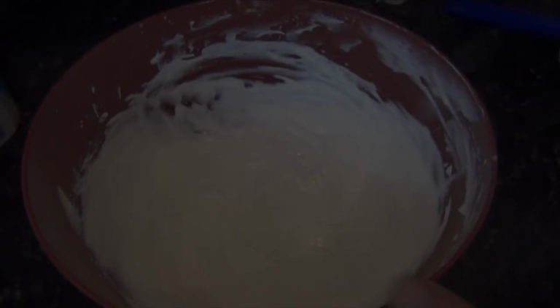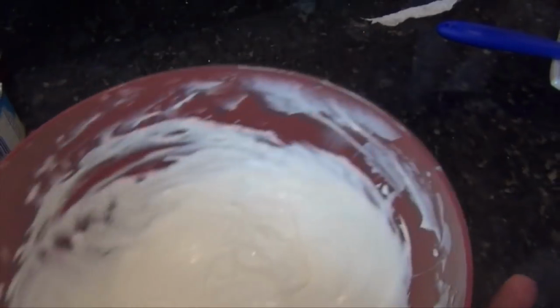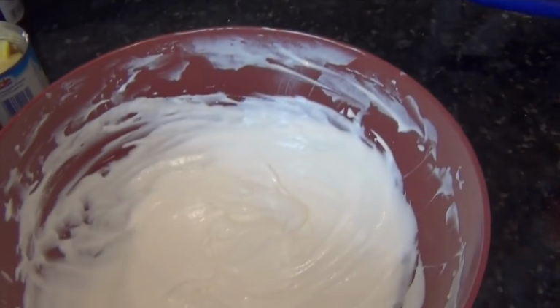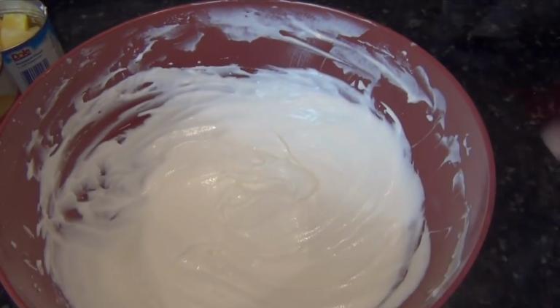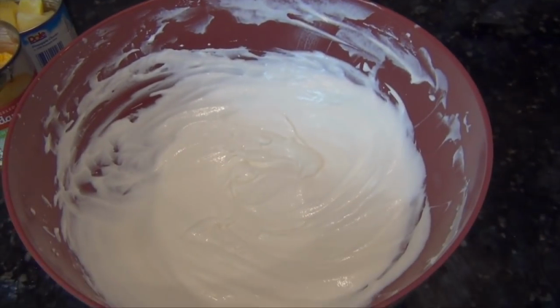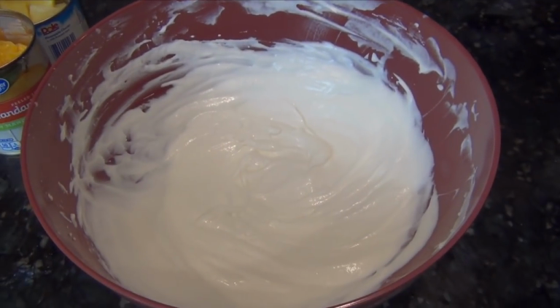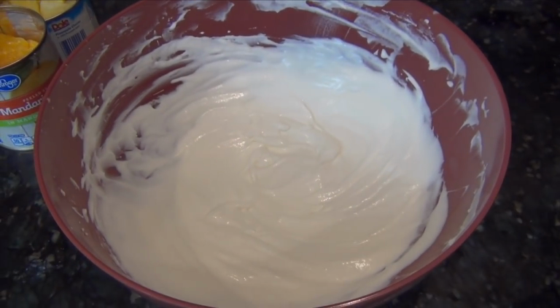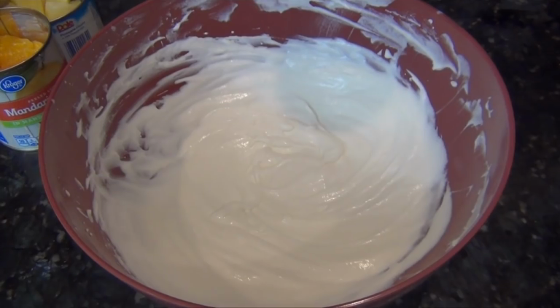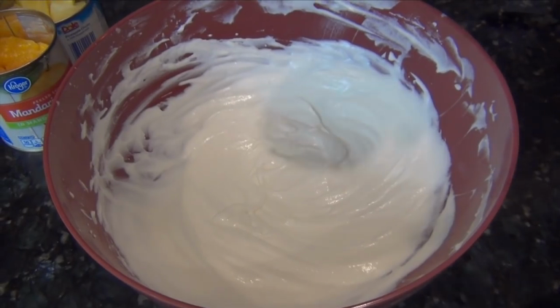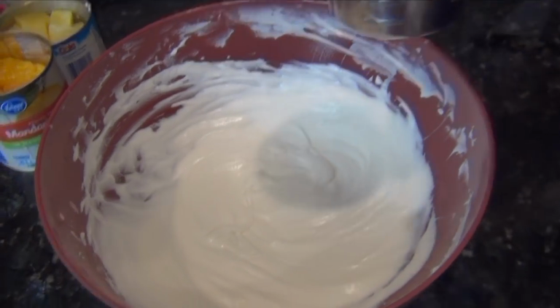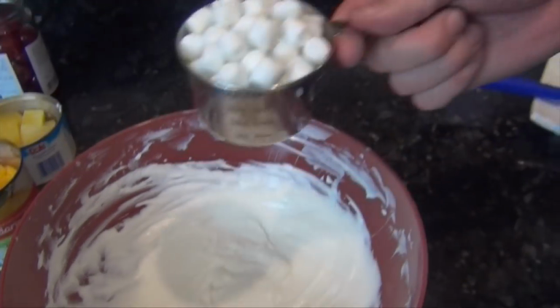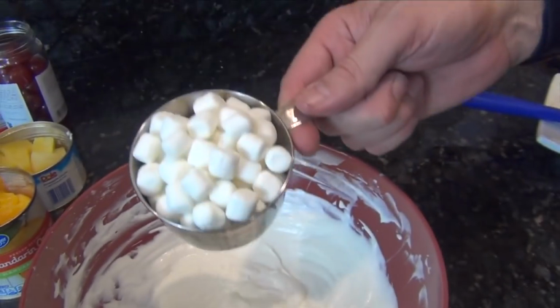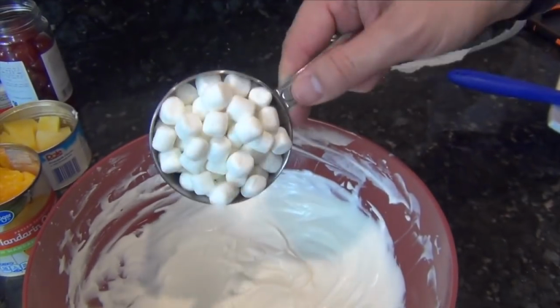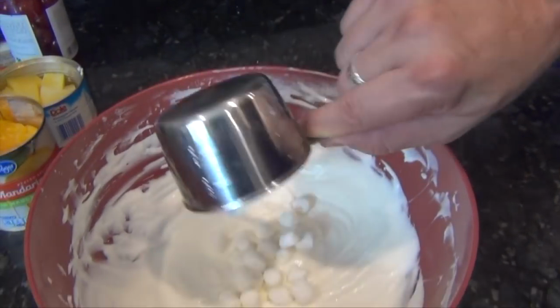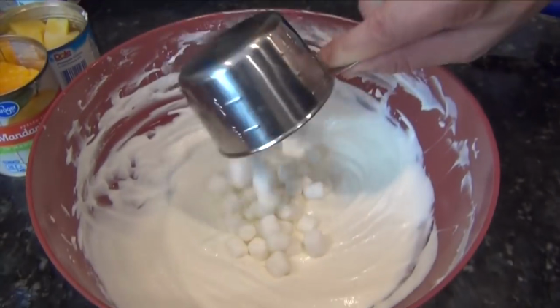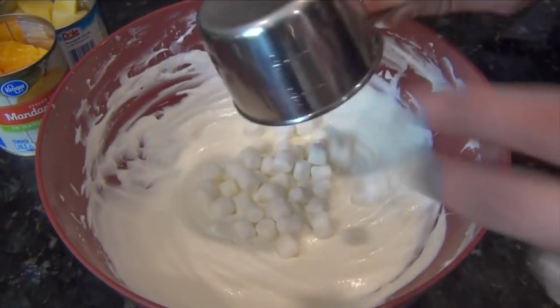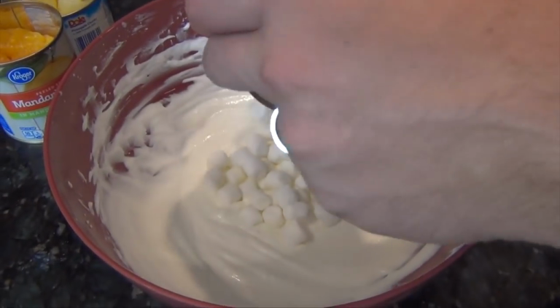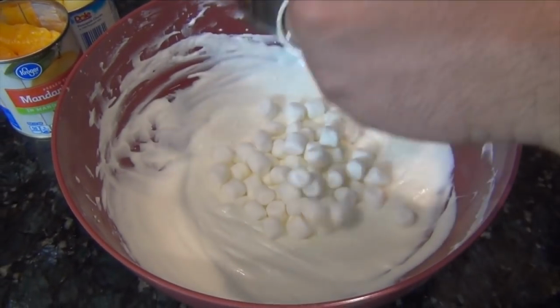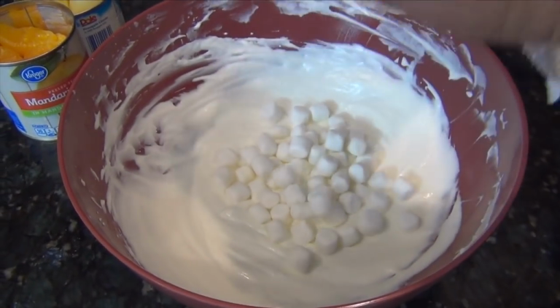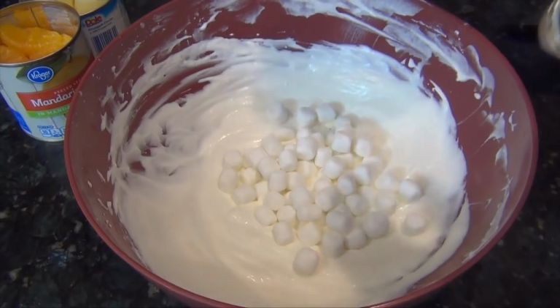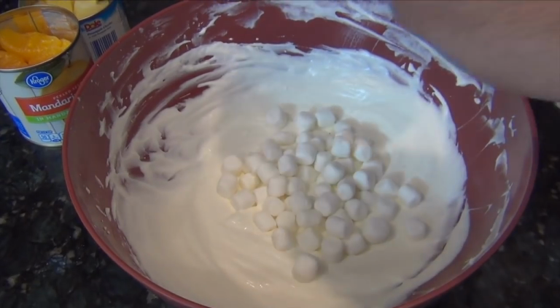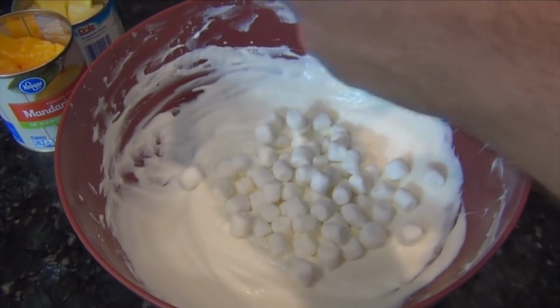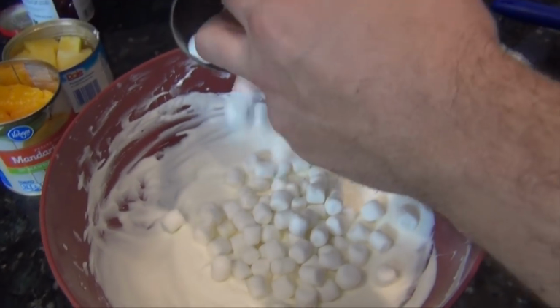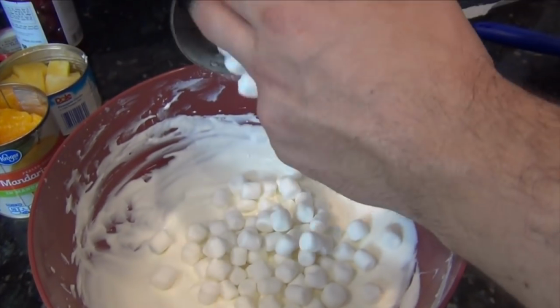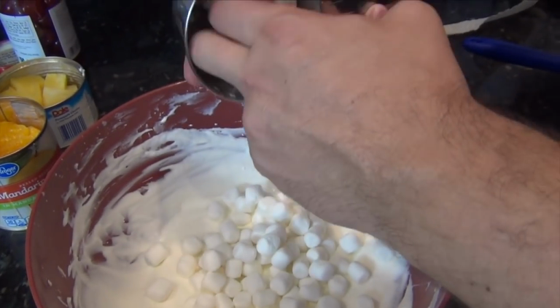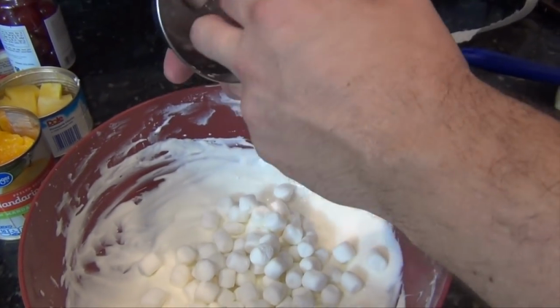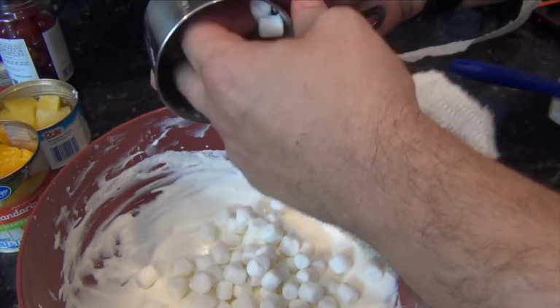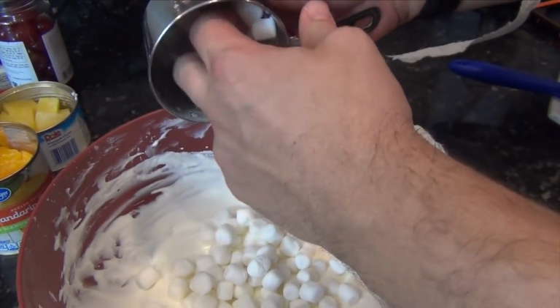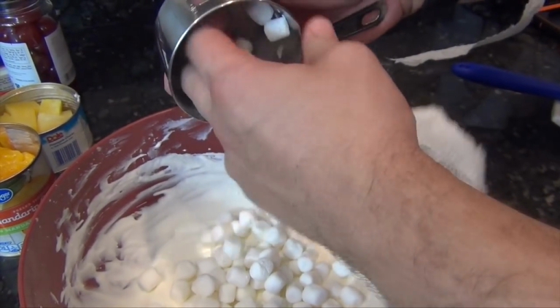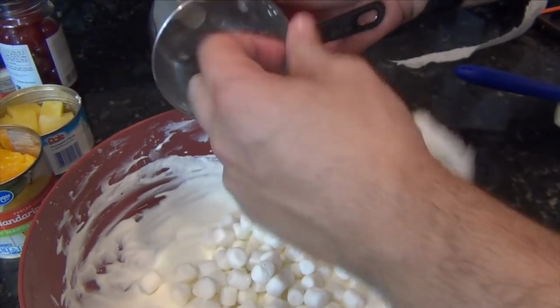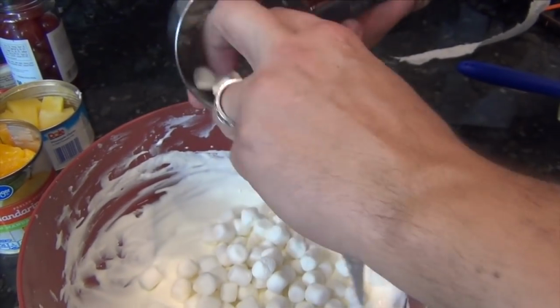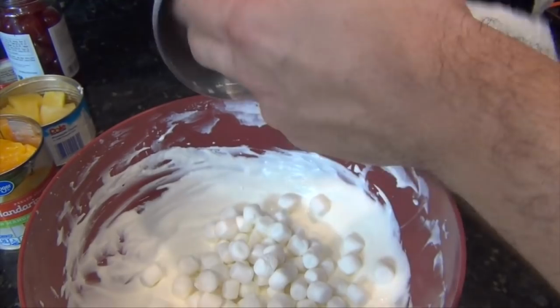Alright, now that I've got the sour cream combined in with that whipped cream, I'm going to add in one cup of miniature marshmallows. Use whatever brand you so choose — they all come out of the cup.